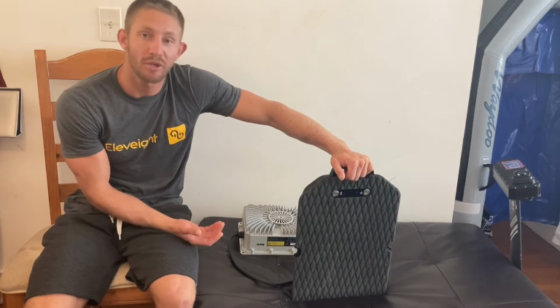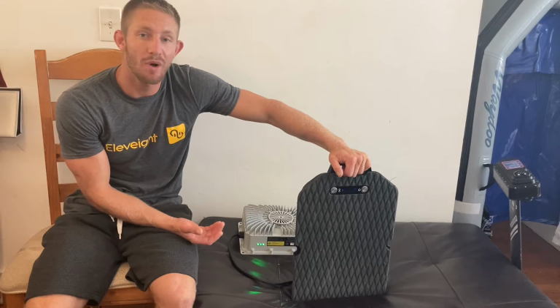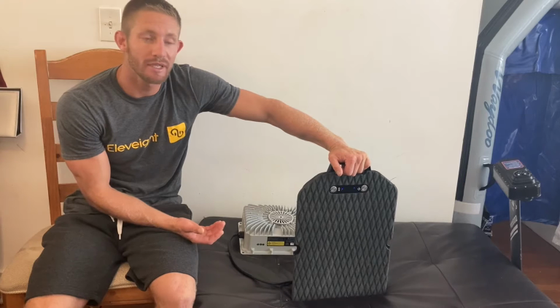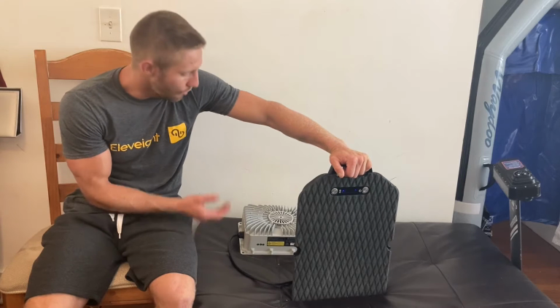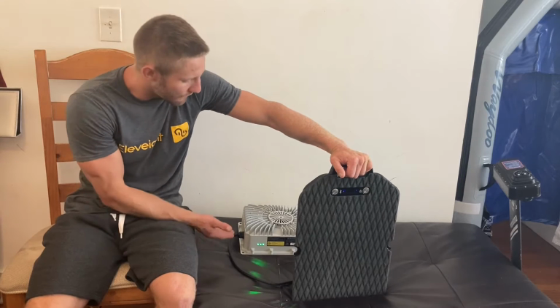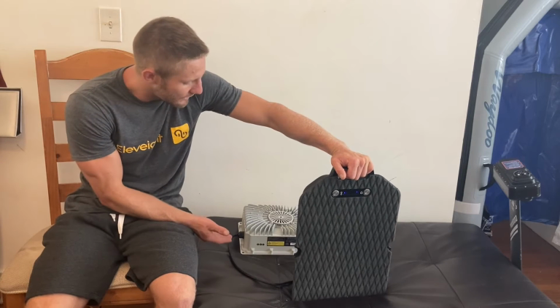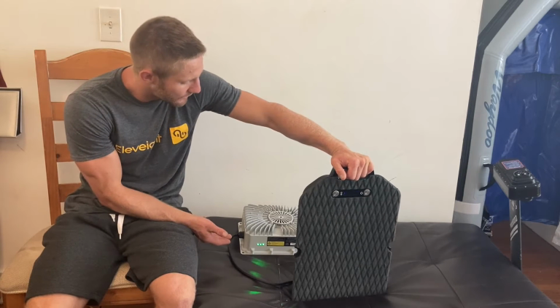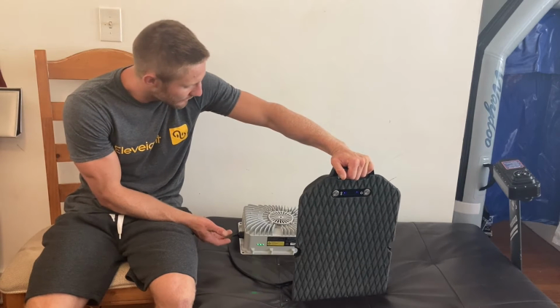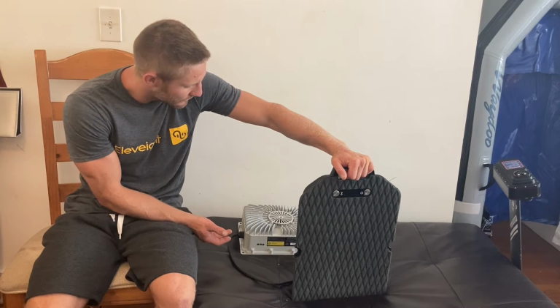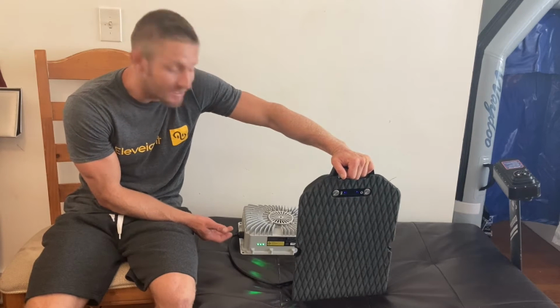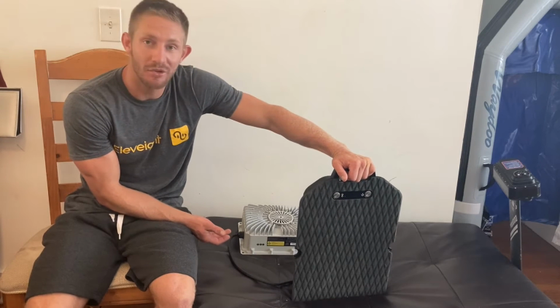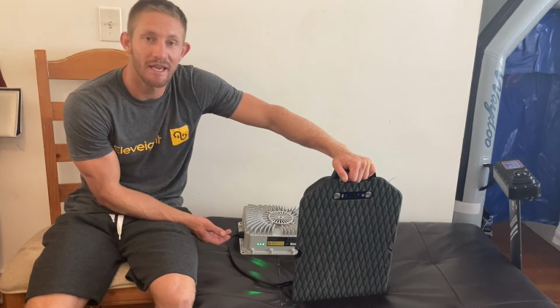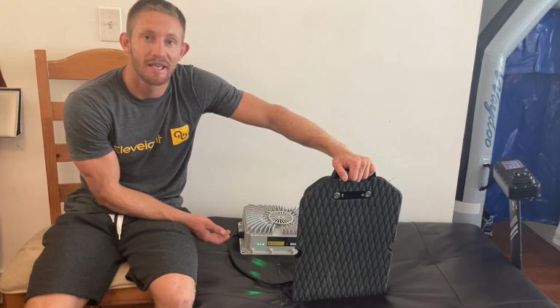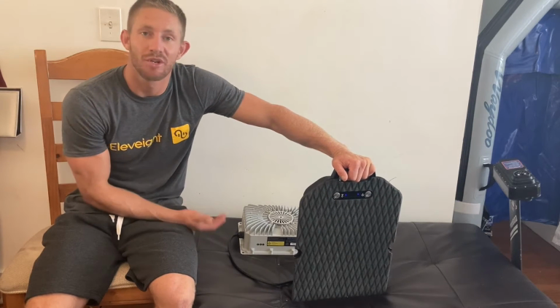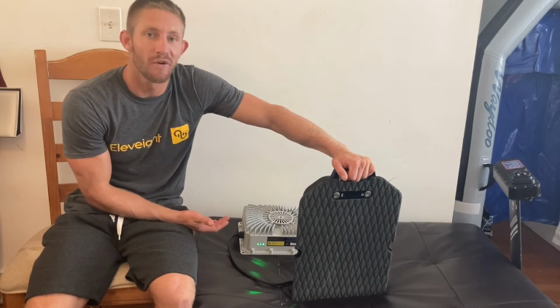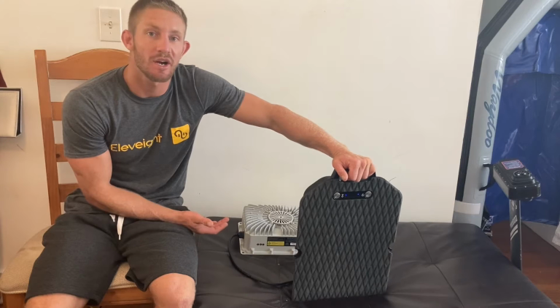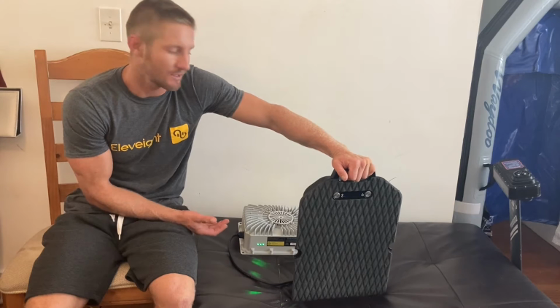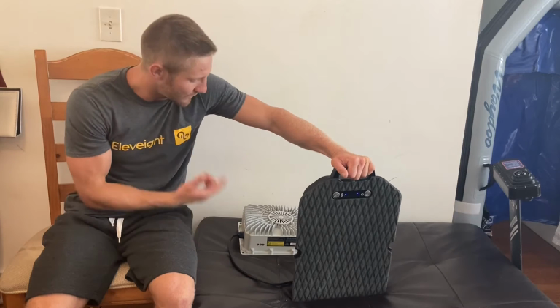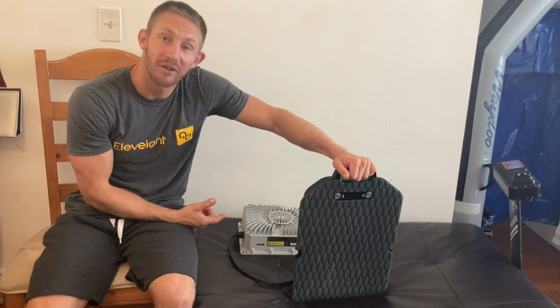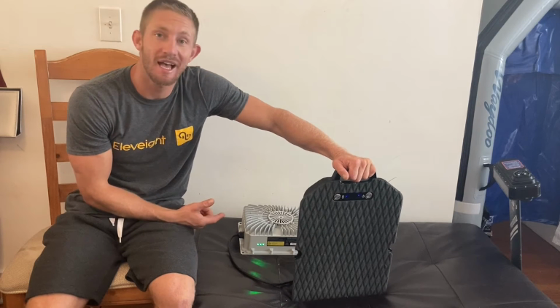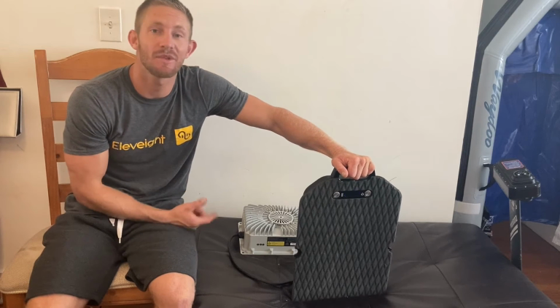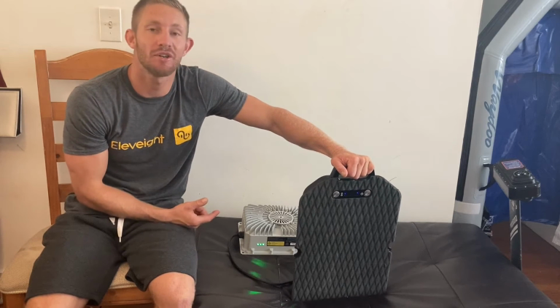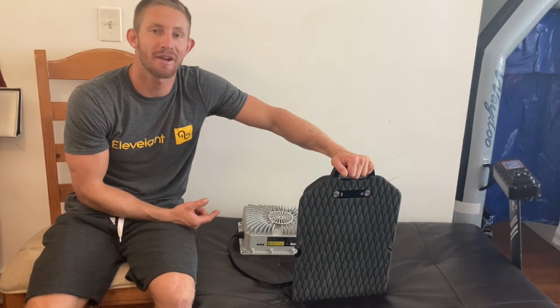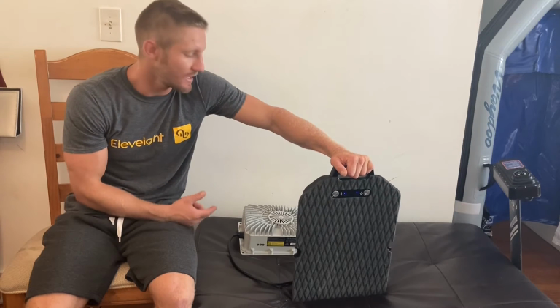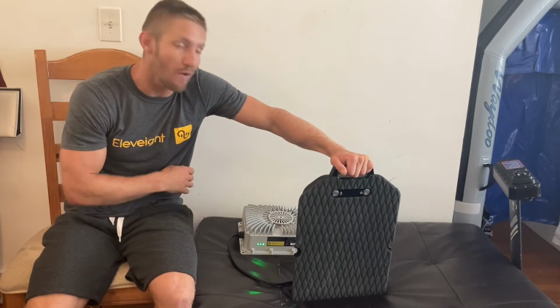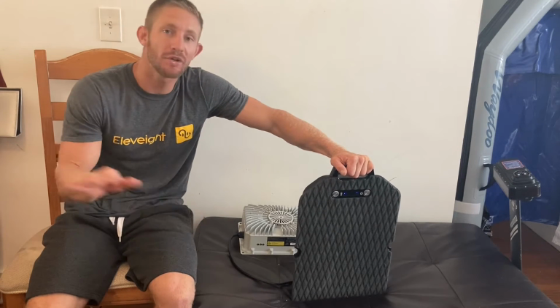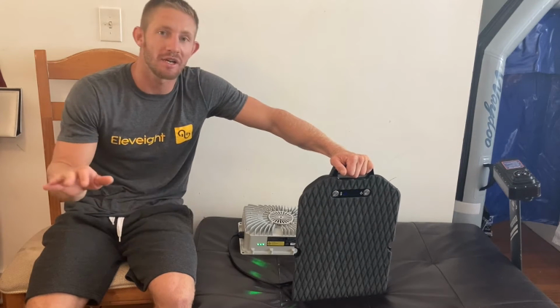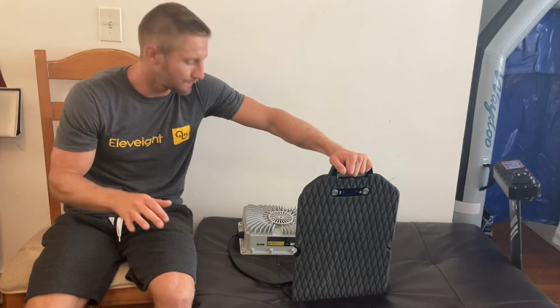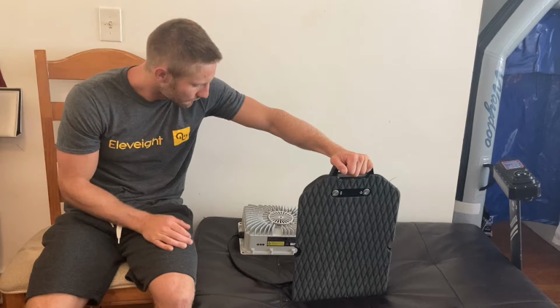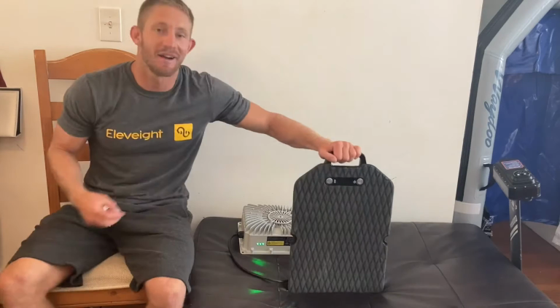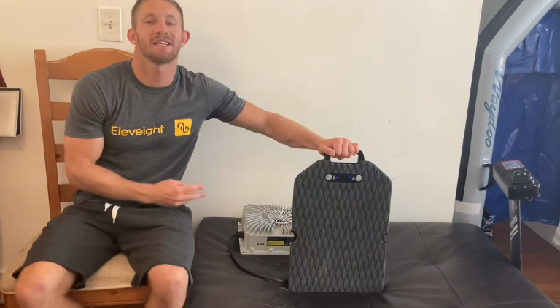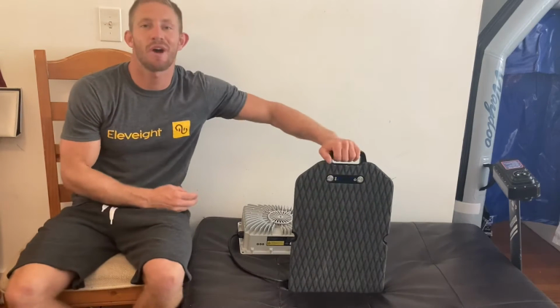We're going to wait about two hours. When the blinking green light turns to a solid green light, we know we're fully charged. Make sure the first time you charge your battery, you do a full charge. All right, thanks a lot for watching.